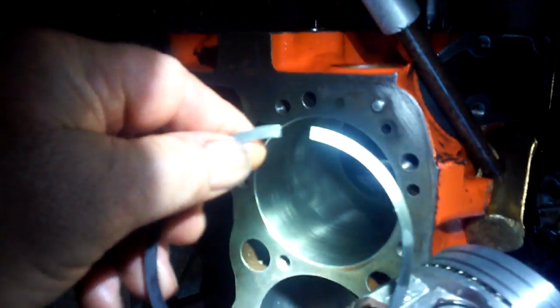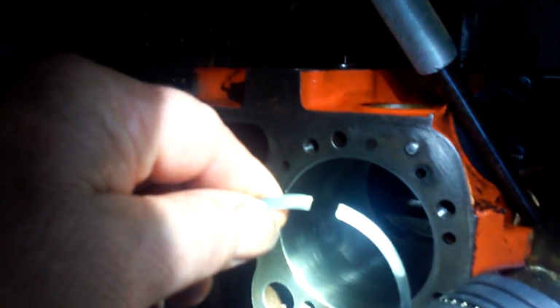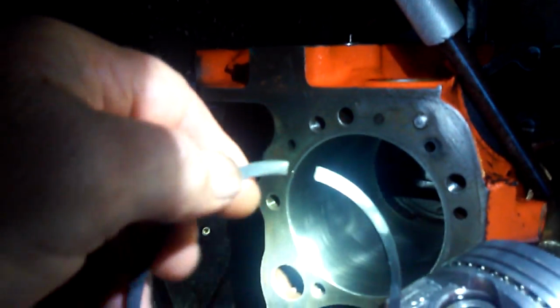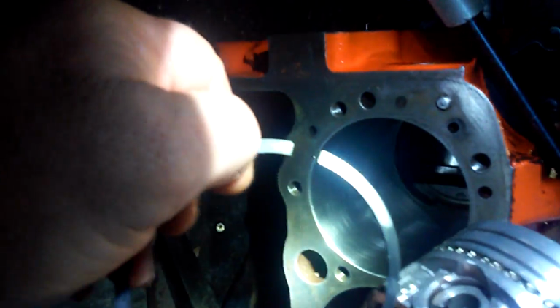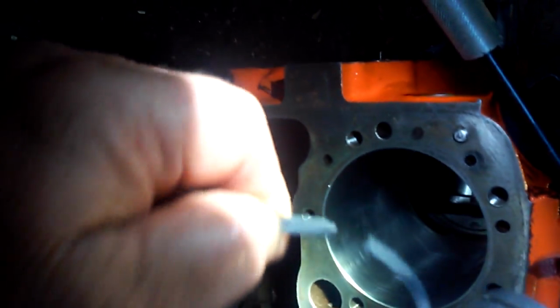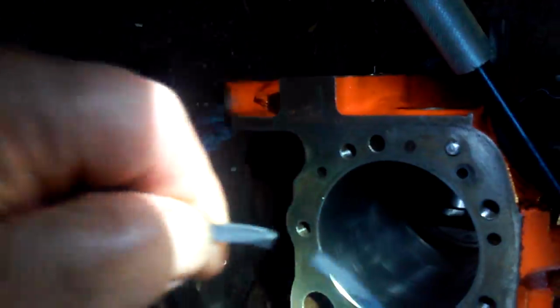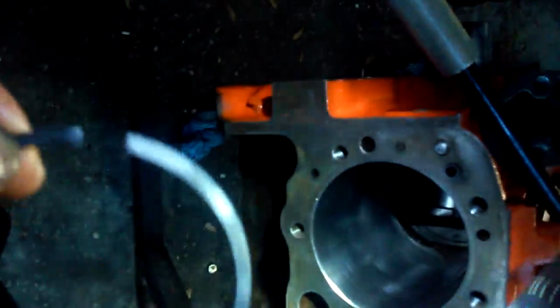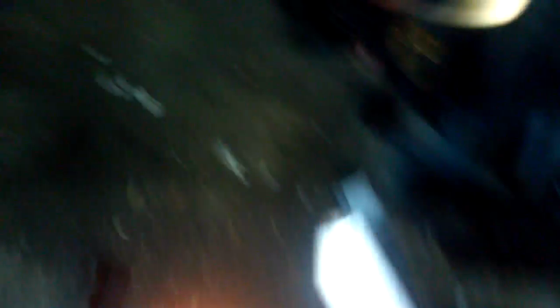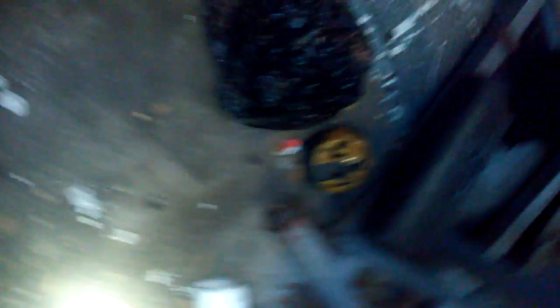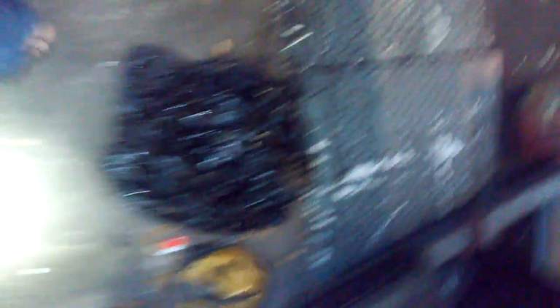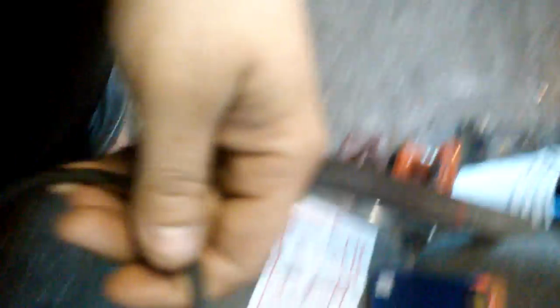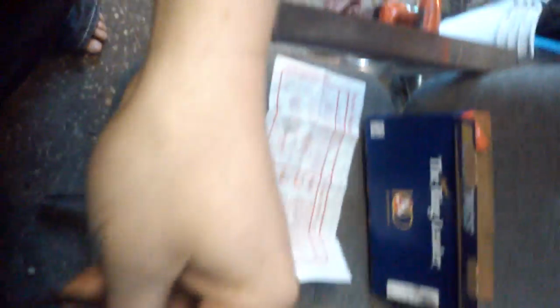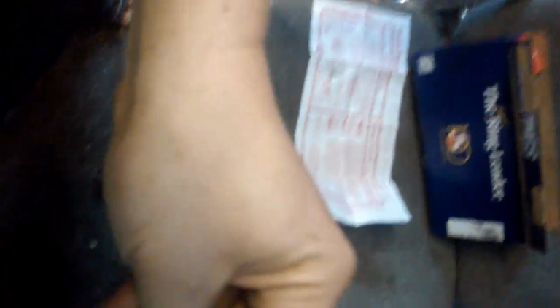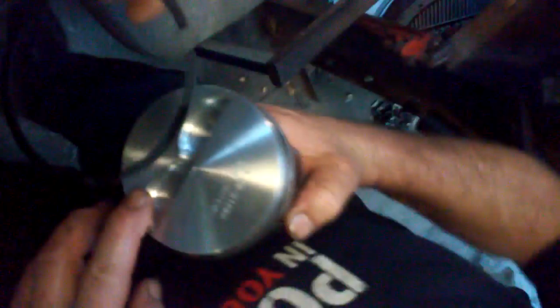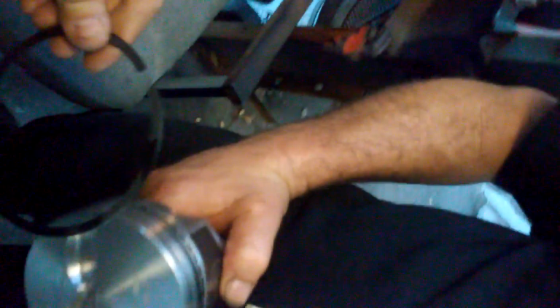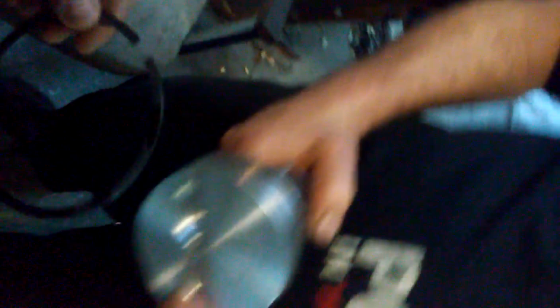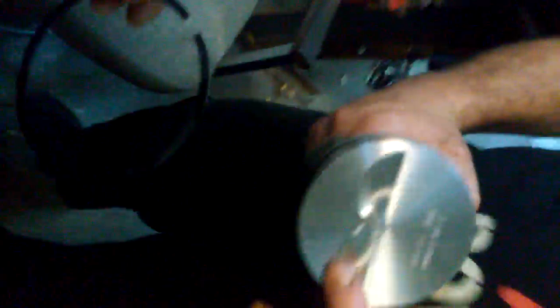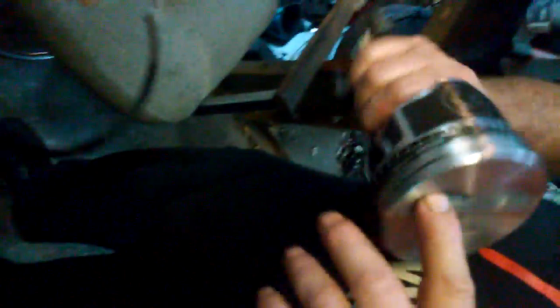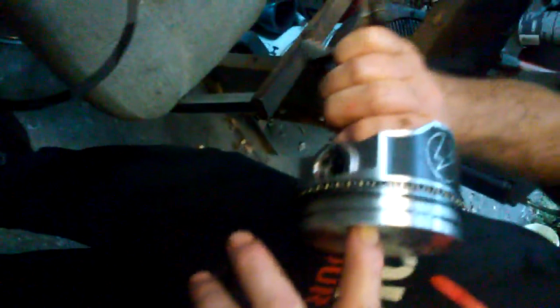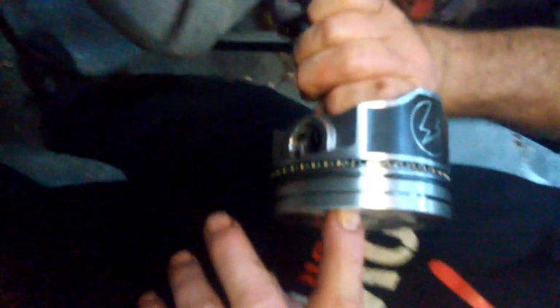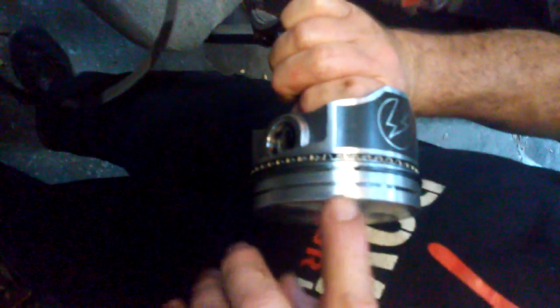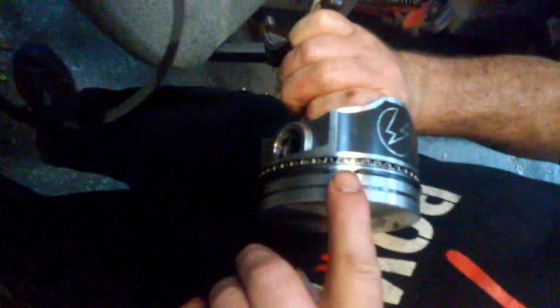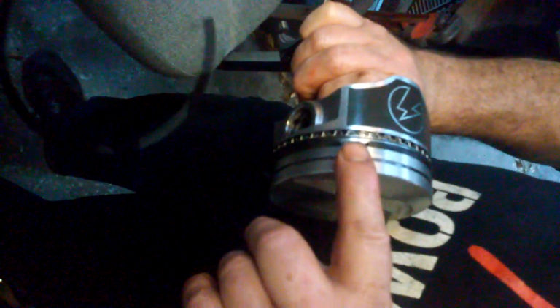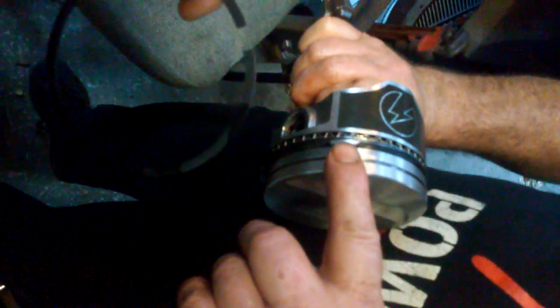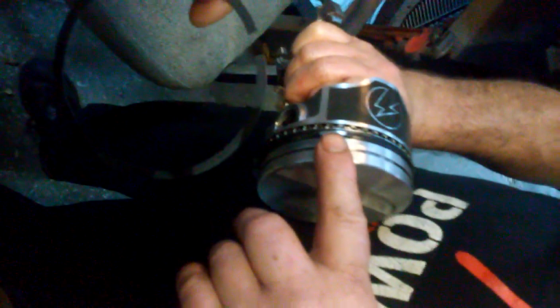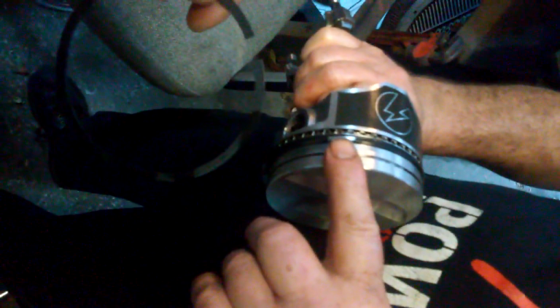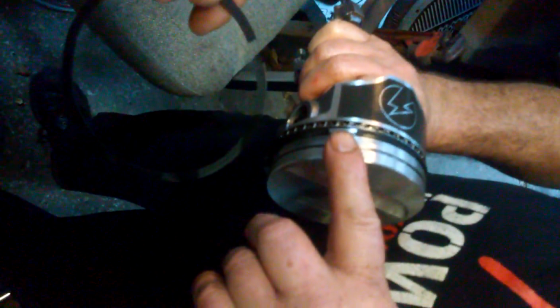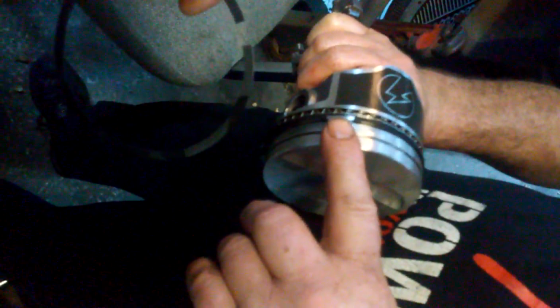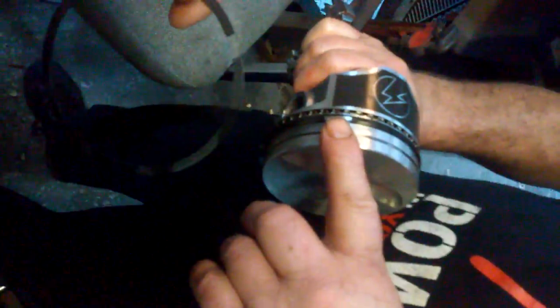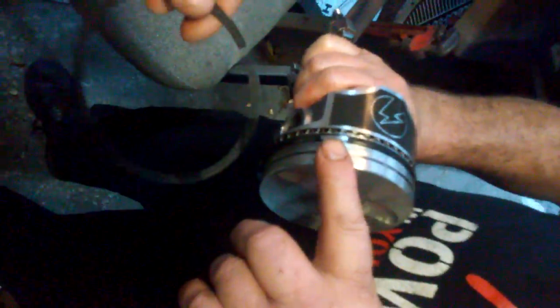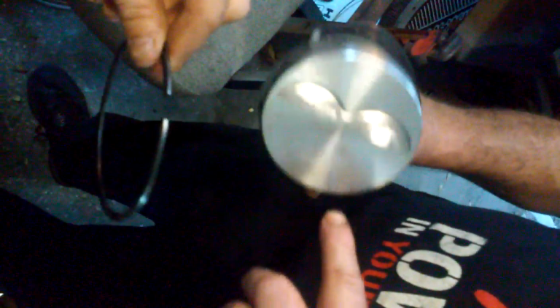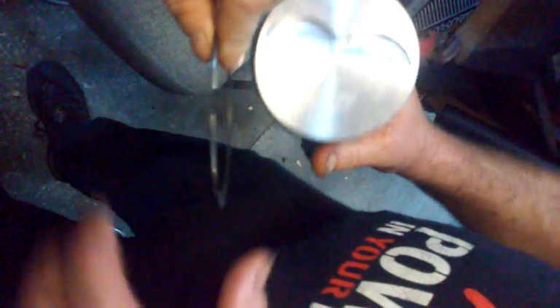Beveled edge out, dot up. That'd be the top of the cylinder where that gap's going to be. I'm going to put that gap down here on the bottom.